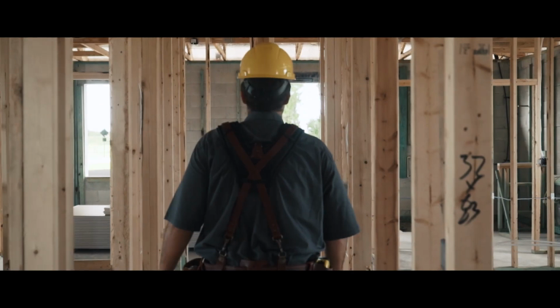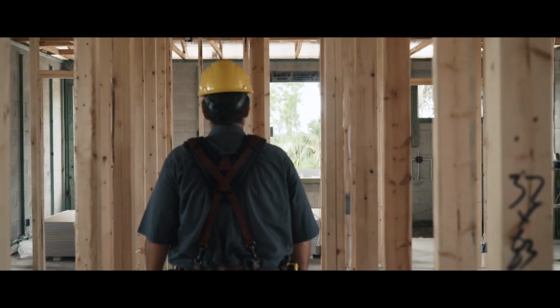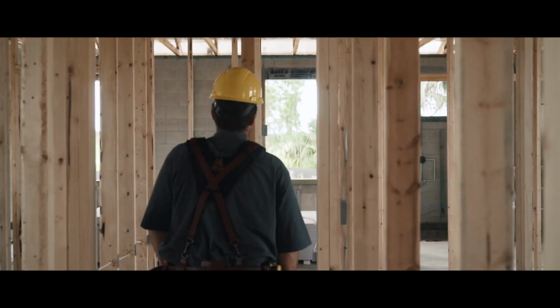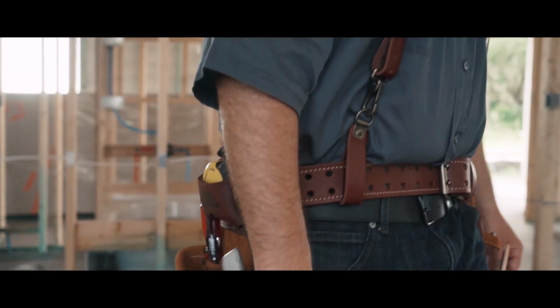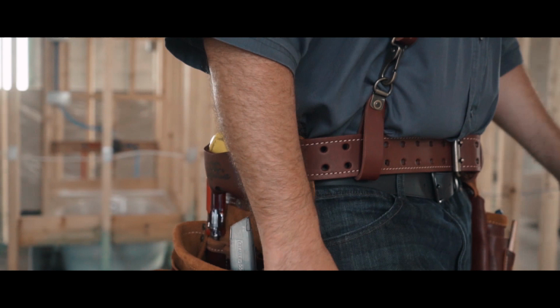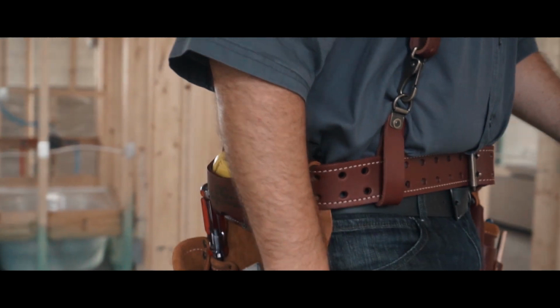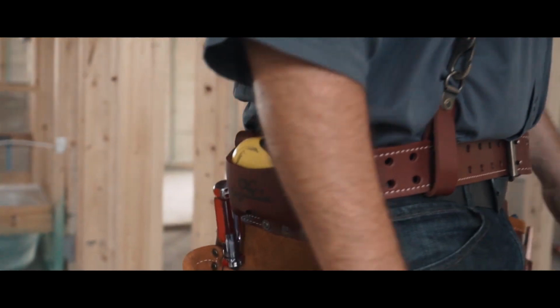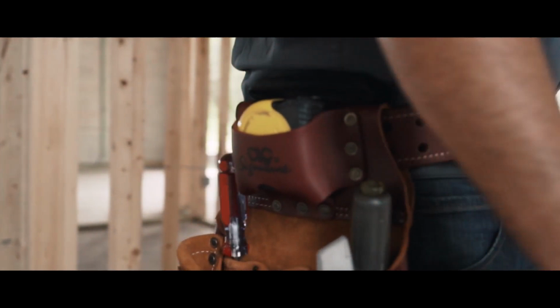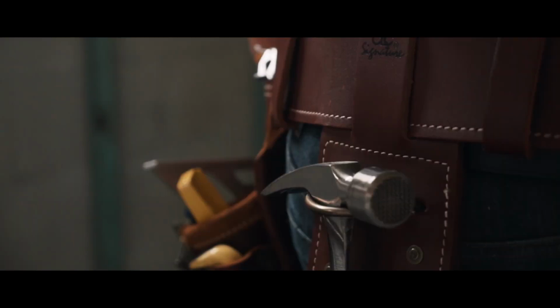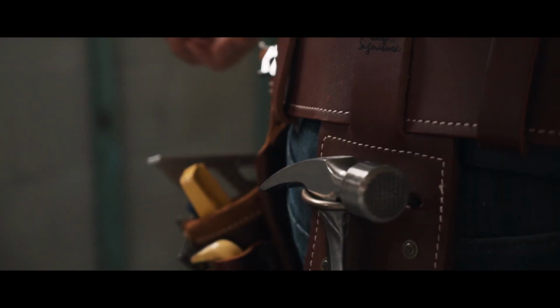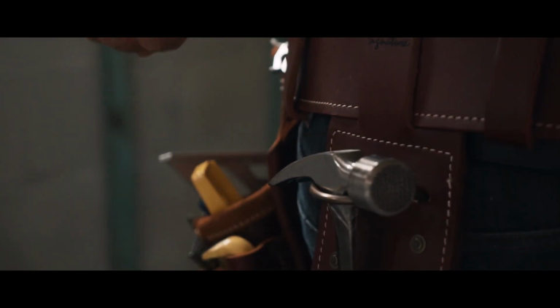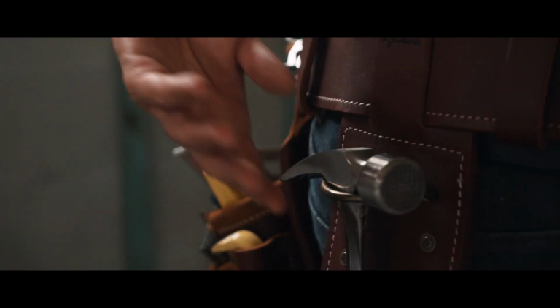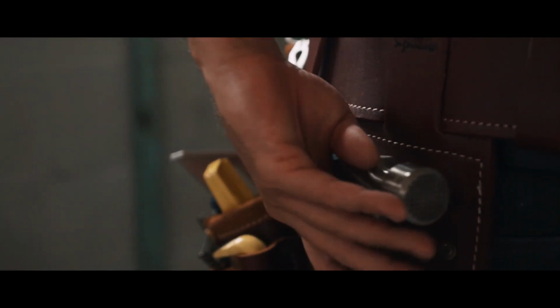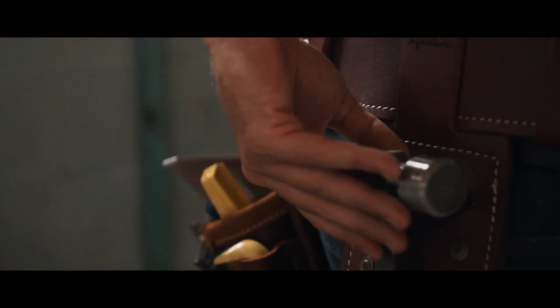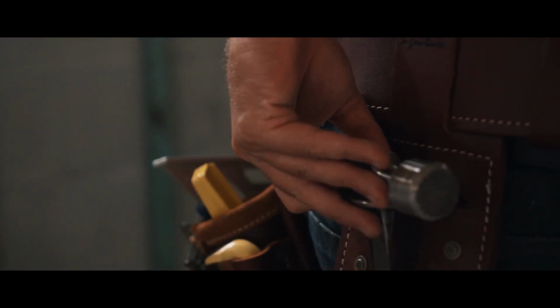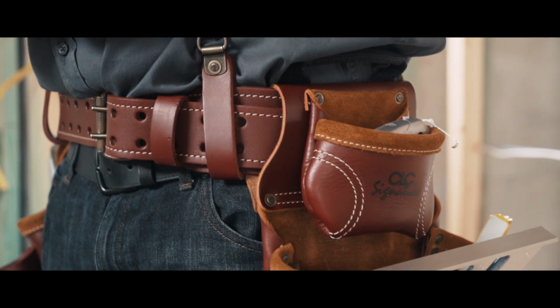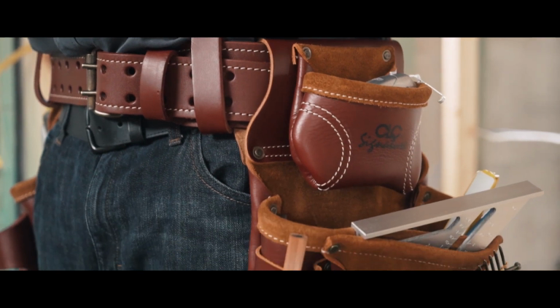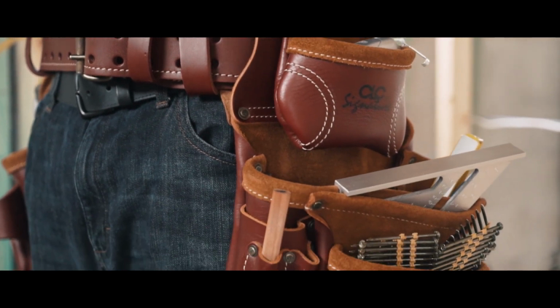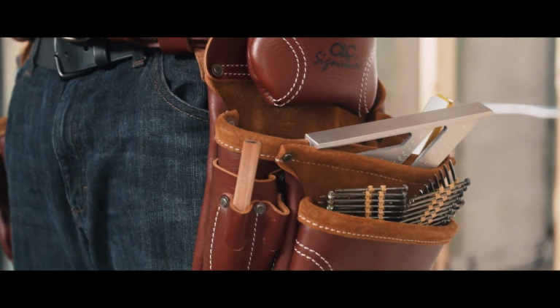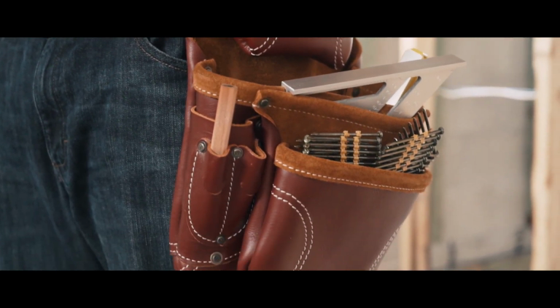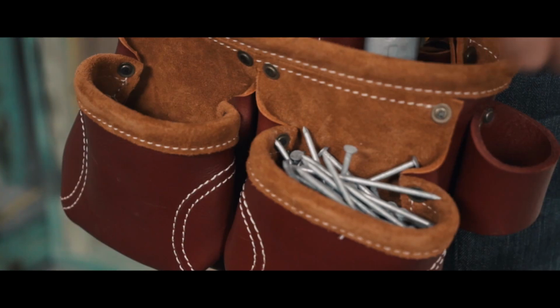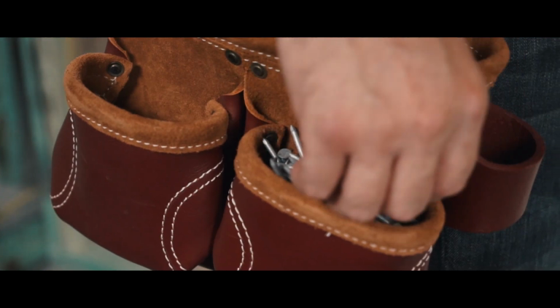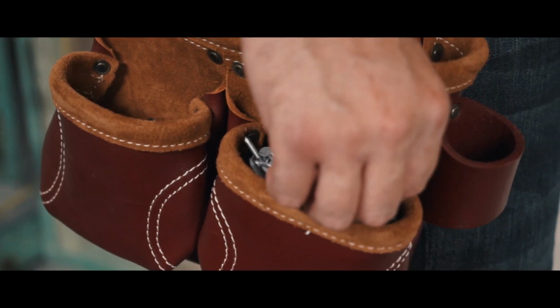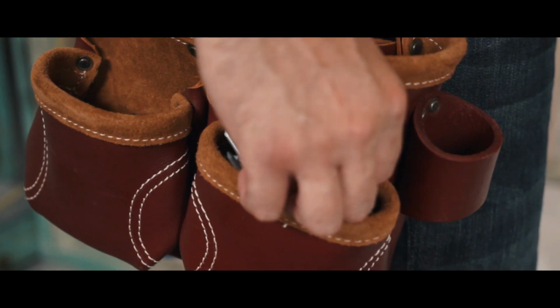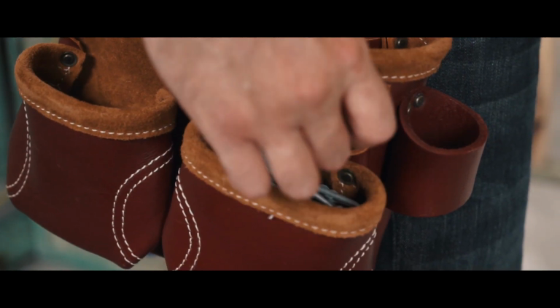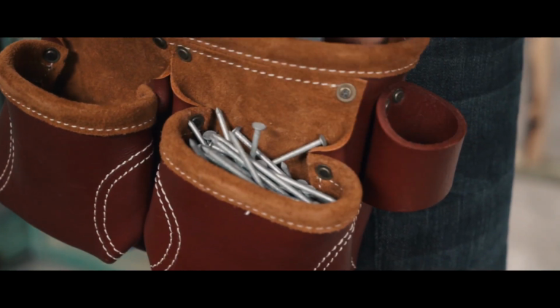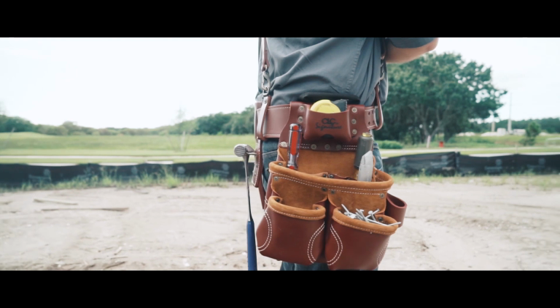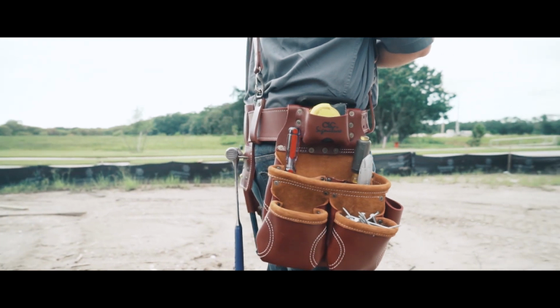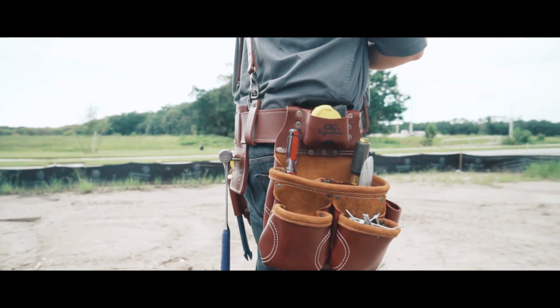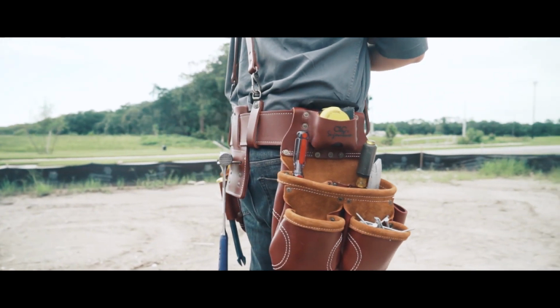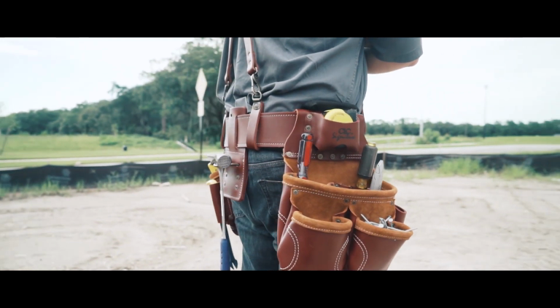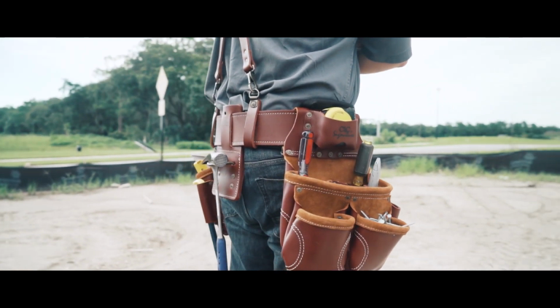When it comes to leather combo systems, the Signature Elite Series Pro Framer's Heavy Duty Leather Combo System is world class. This apron is crafted from premium heavy-duty top grain leather and guarantees a long-lasting product that meets the demands of the toughest job sites.